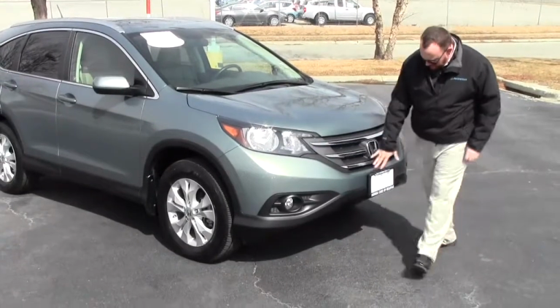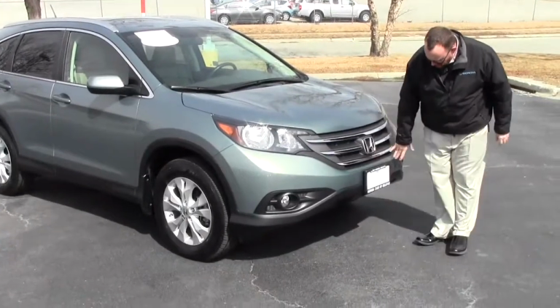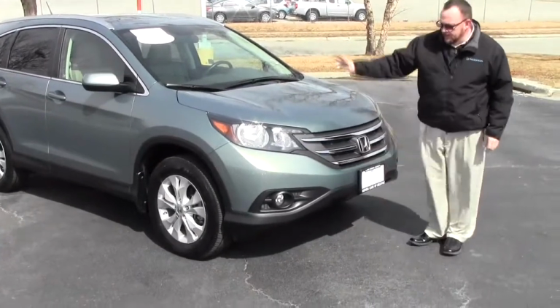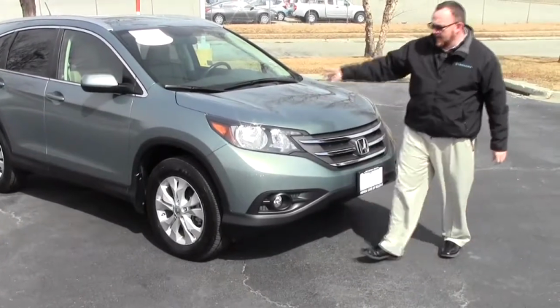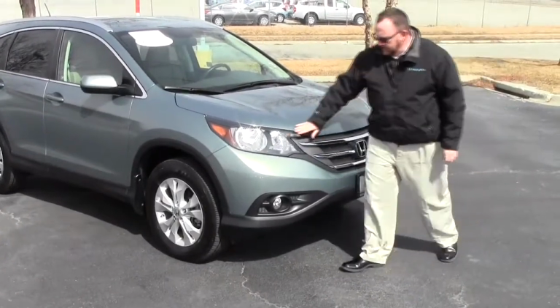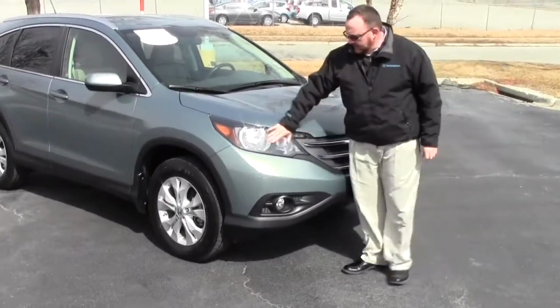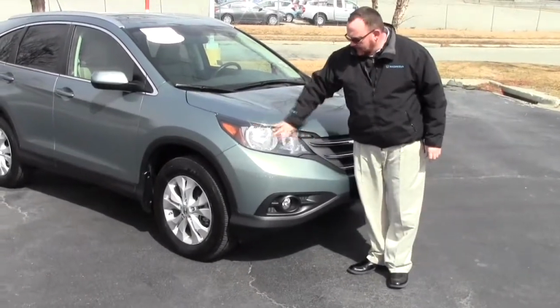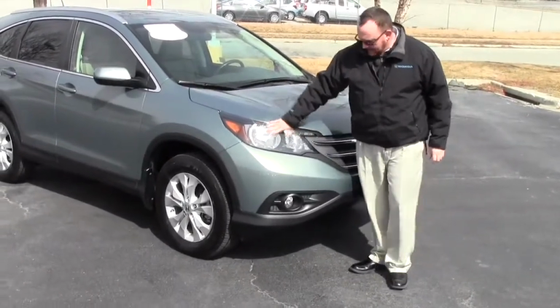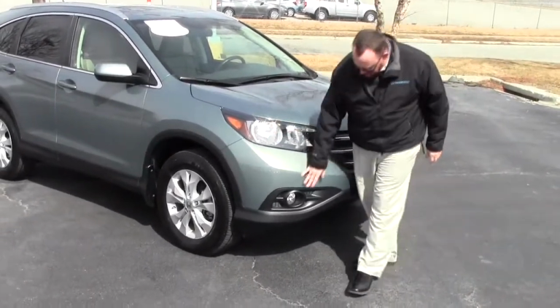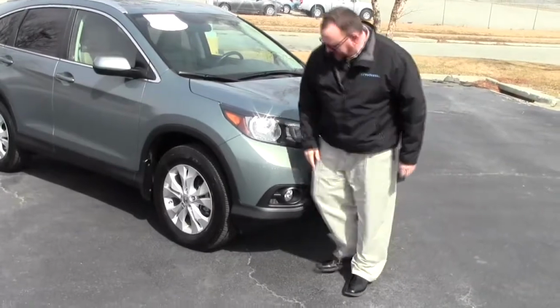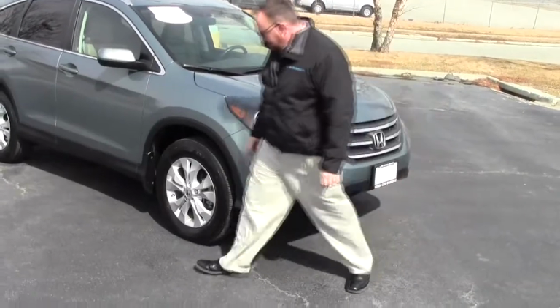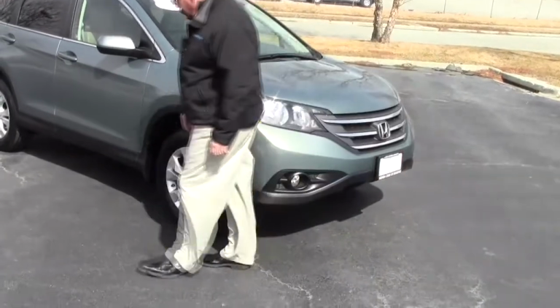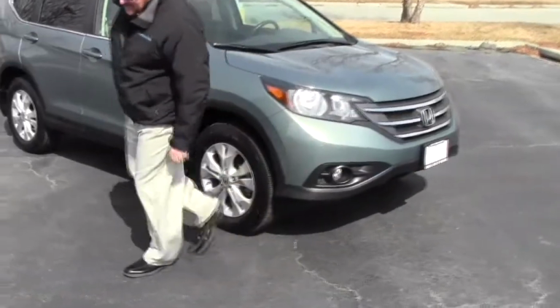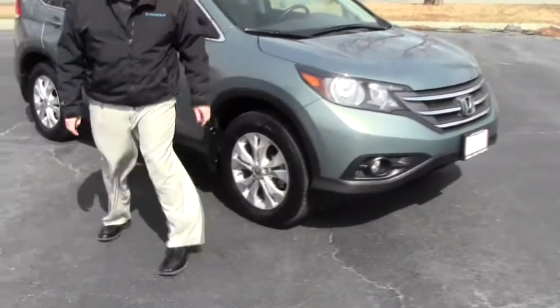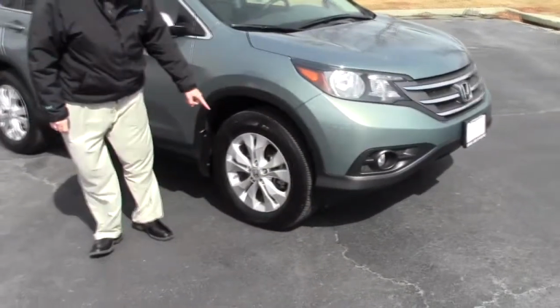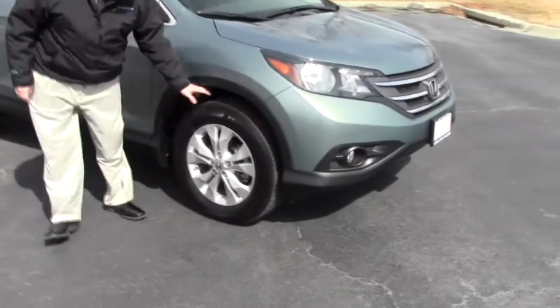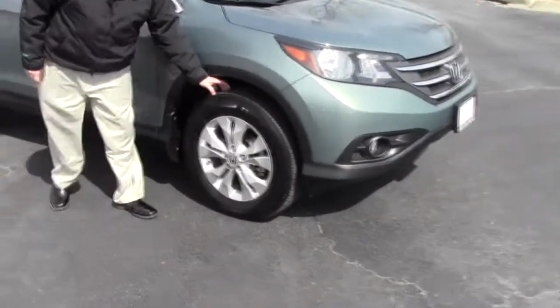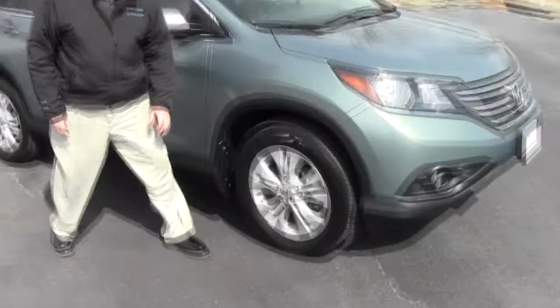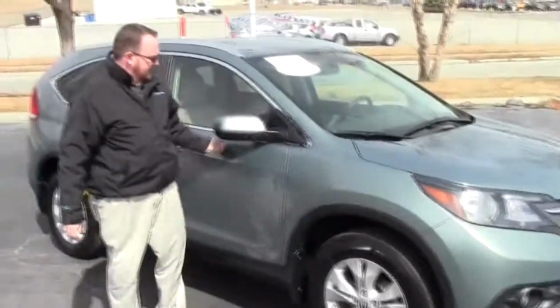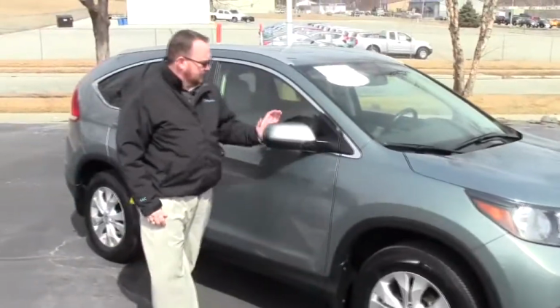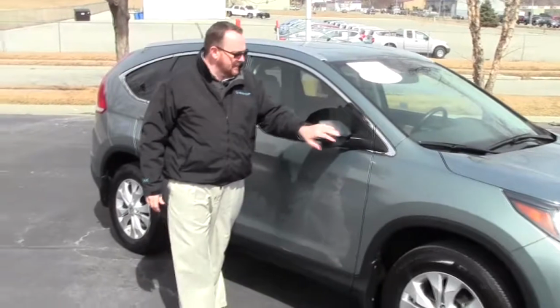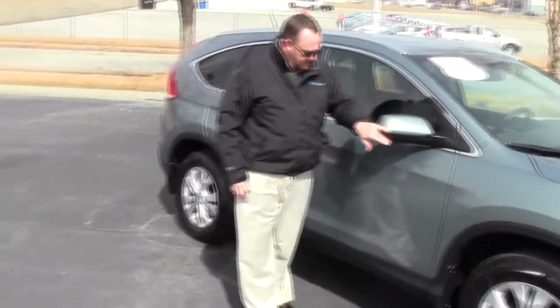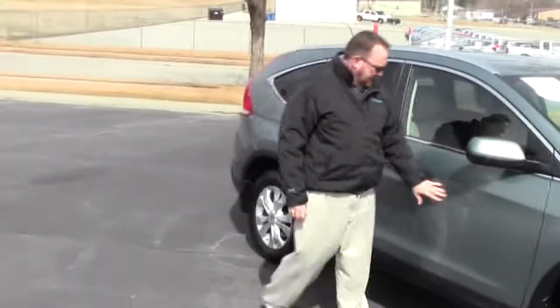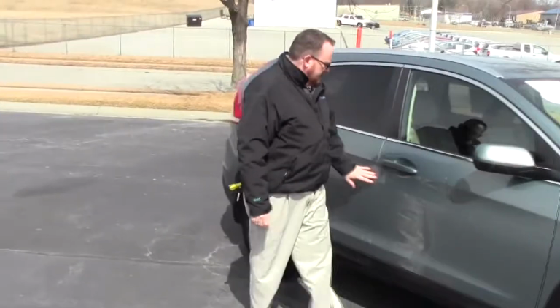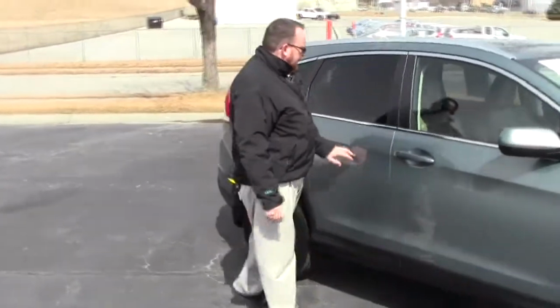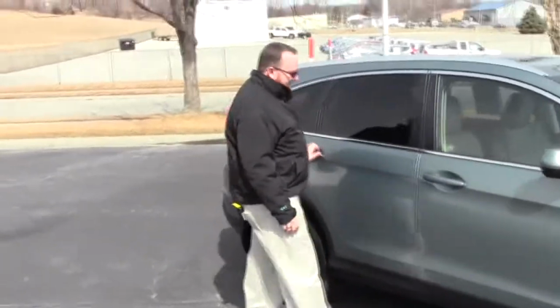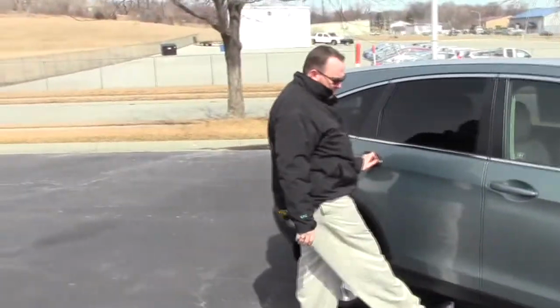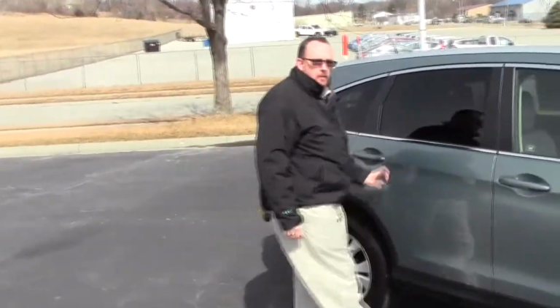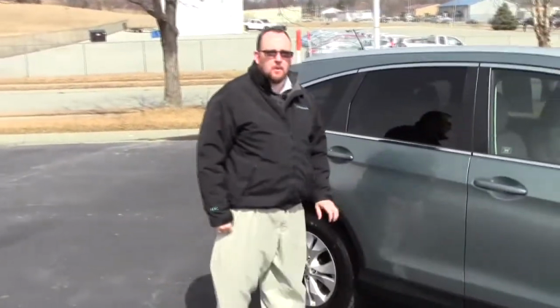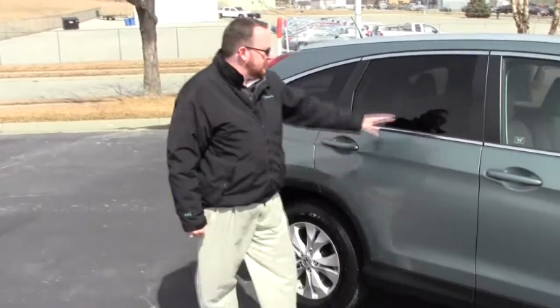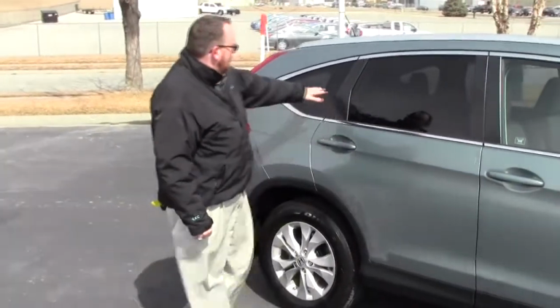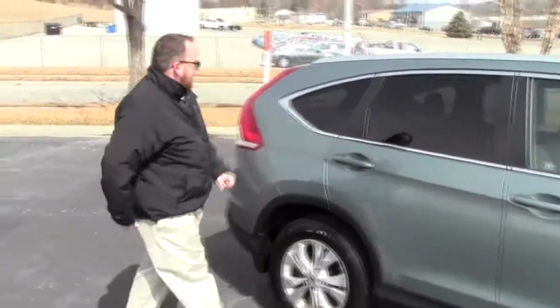5 mile an hour bumpers in front and back. Lexan covered wrap-around headlights and fog lights. 17 inch alloy wheels with lots of tread on the tires. Breakaway mirrors, reinforced steel door beams, dyed rocker panels to help protect from rock chips, and solar ray tinted glass.